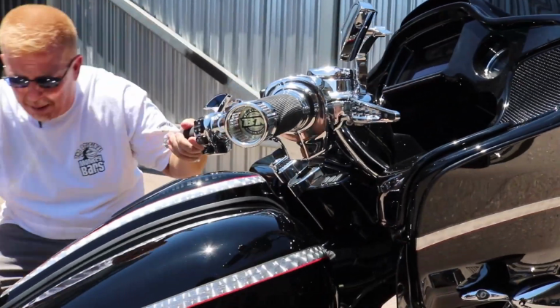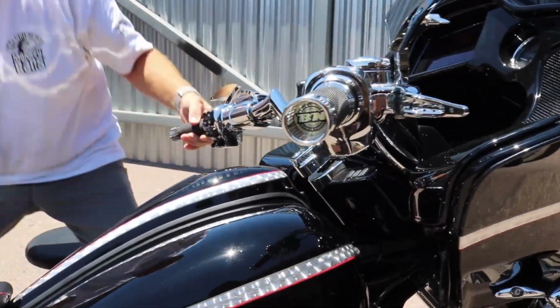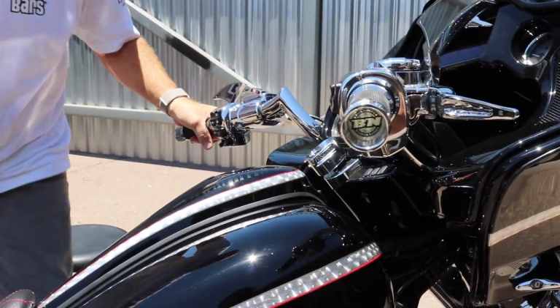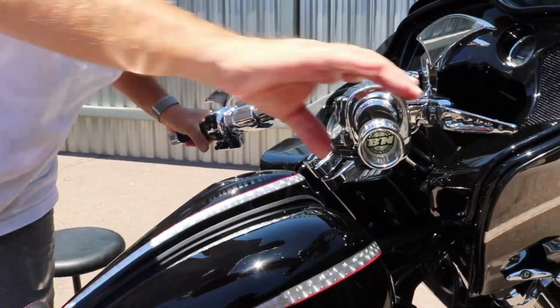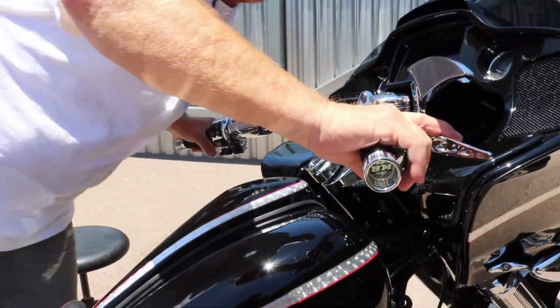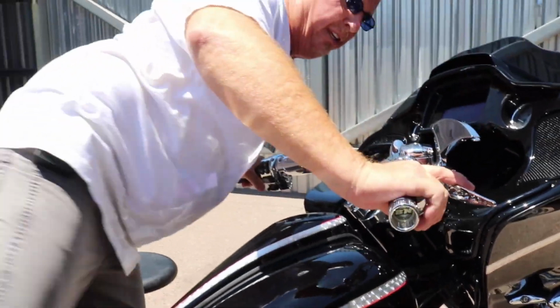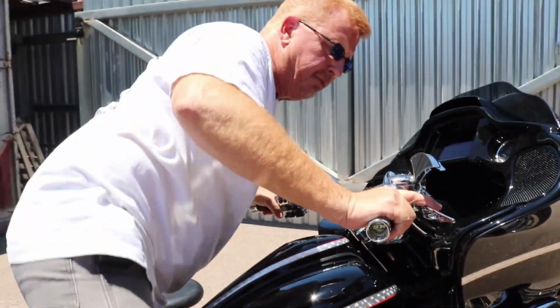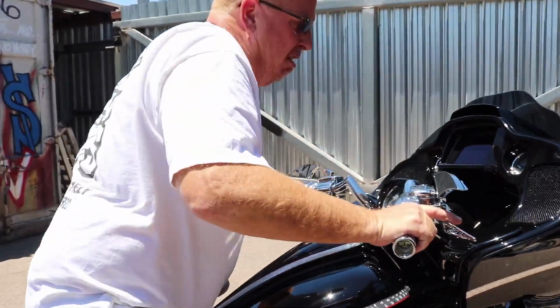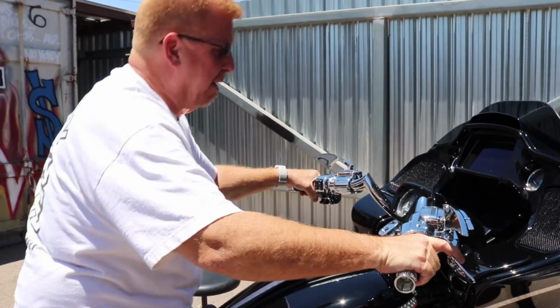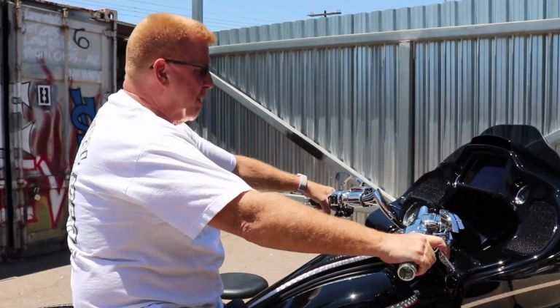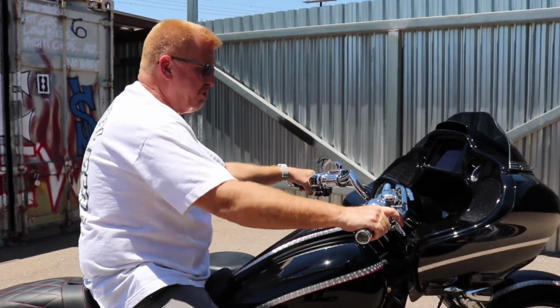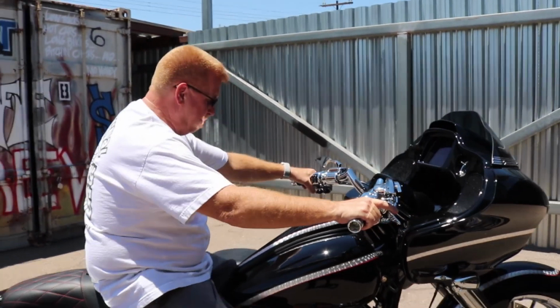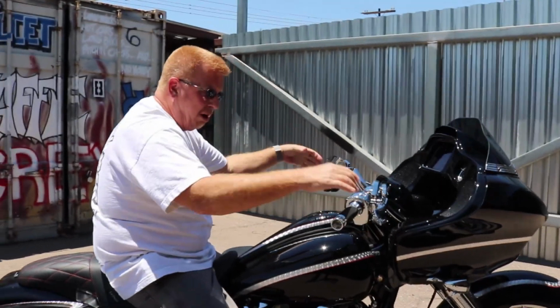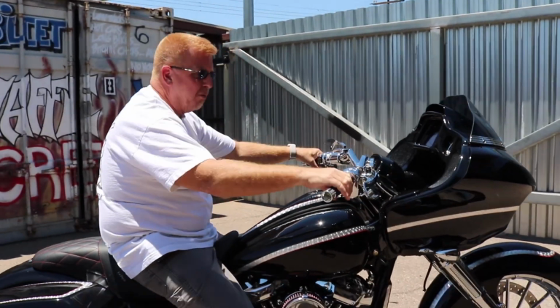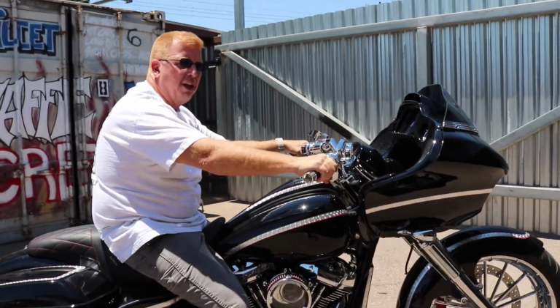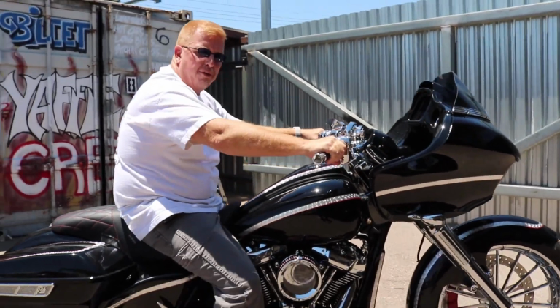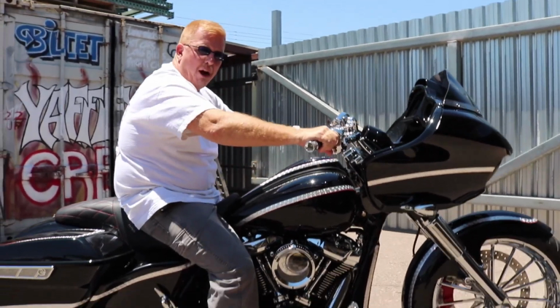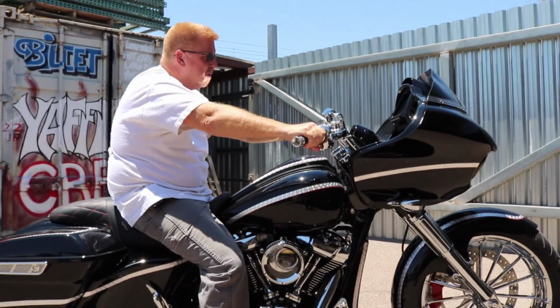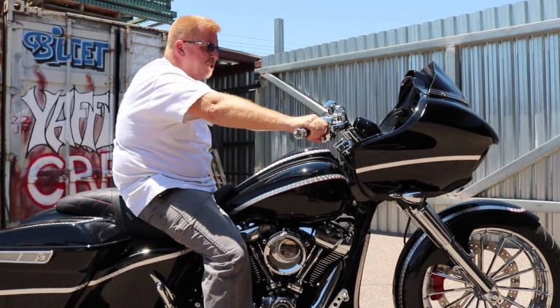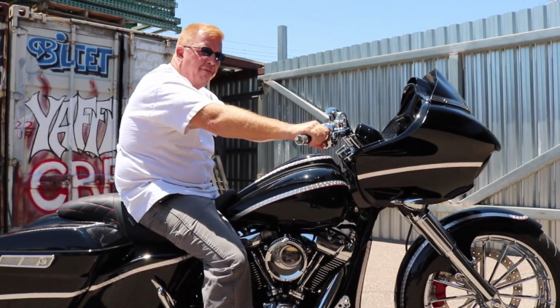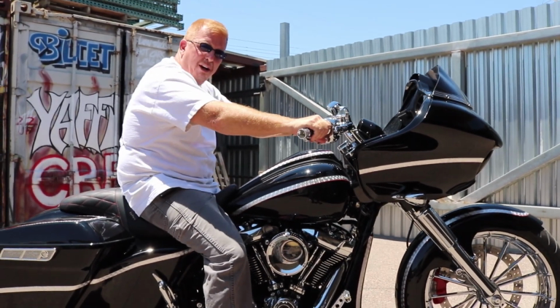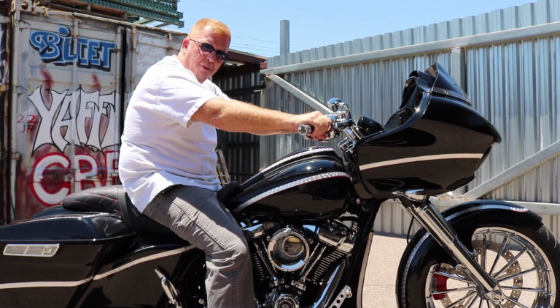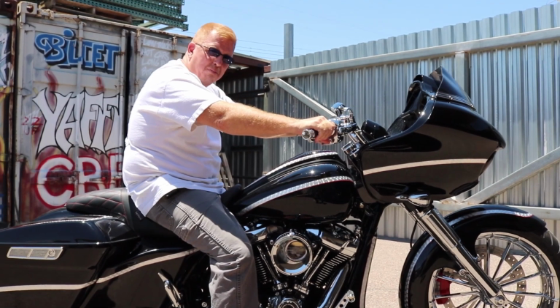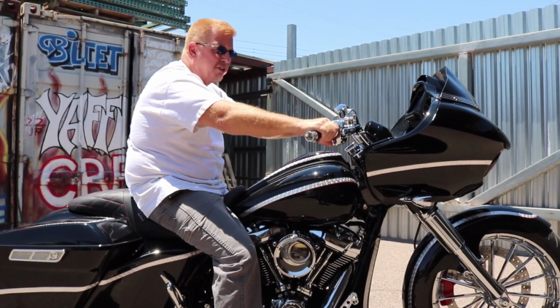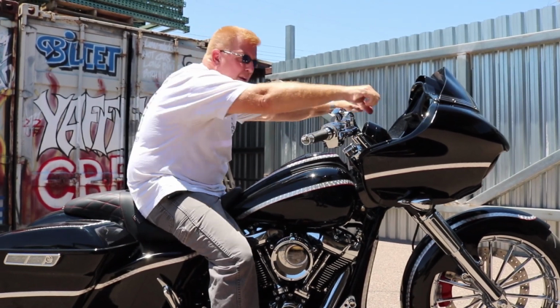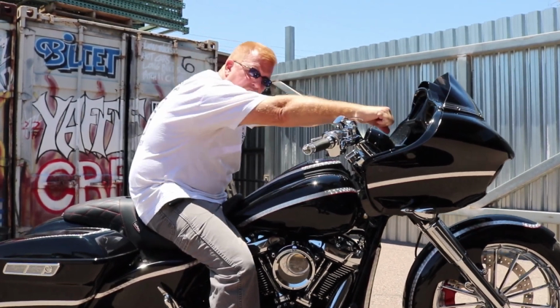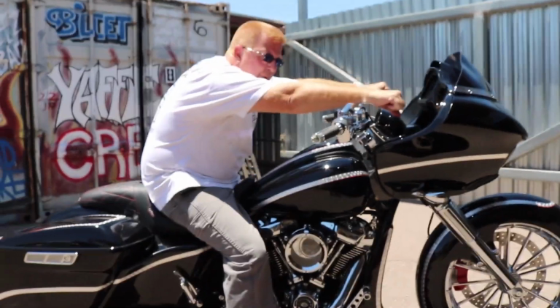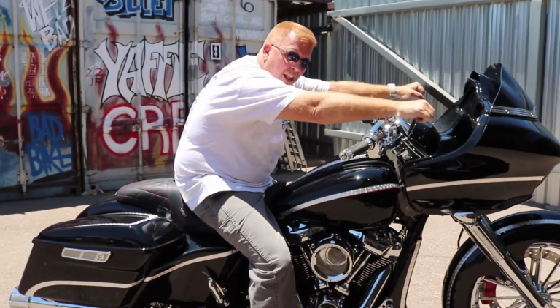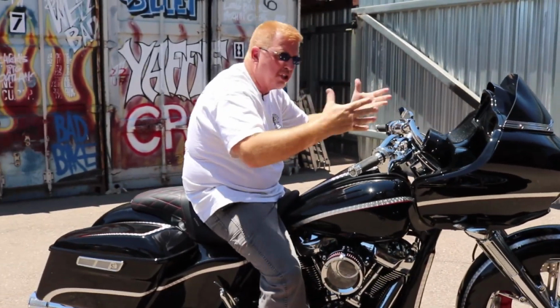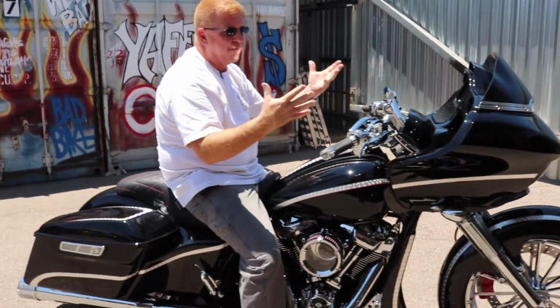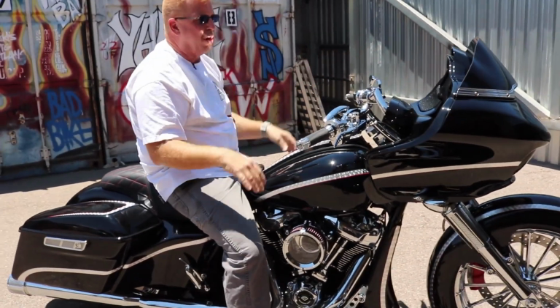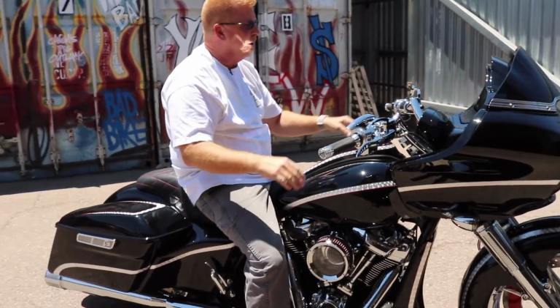I'm actually going to sit on this bike. So even though you have this drag bar look, when I'm sitting on this bike, my arms are bent and I'm in a very comfortable stance — I'm not reaching out like you'd expect from a drag bar.